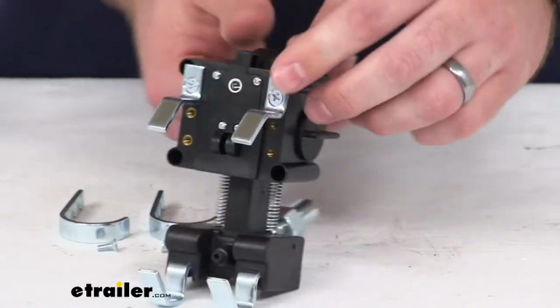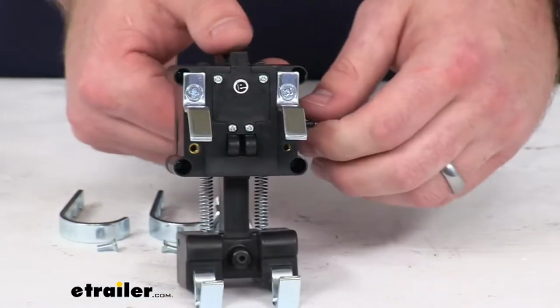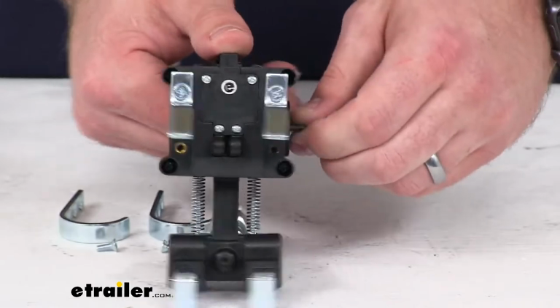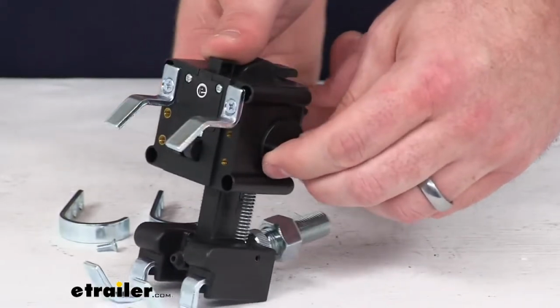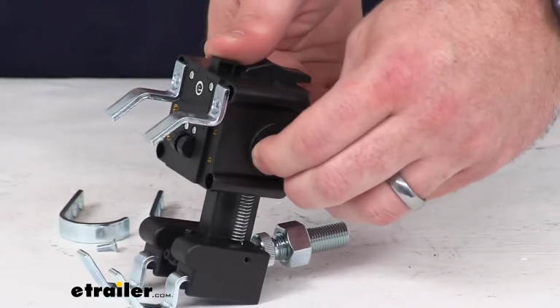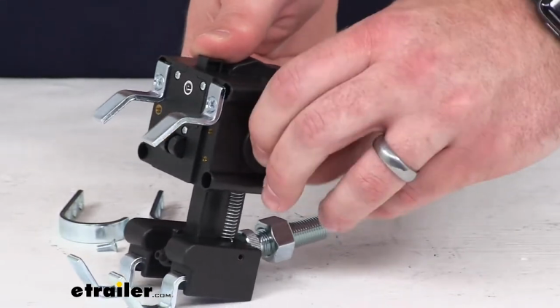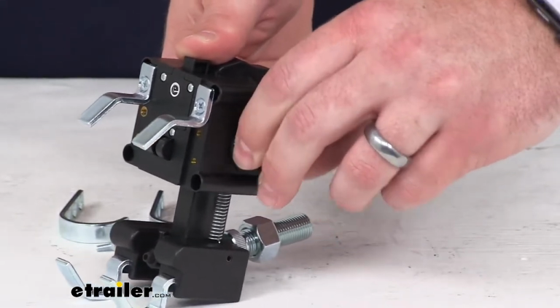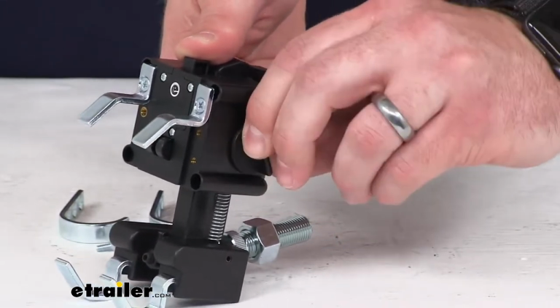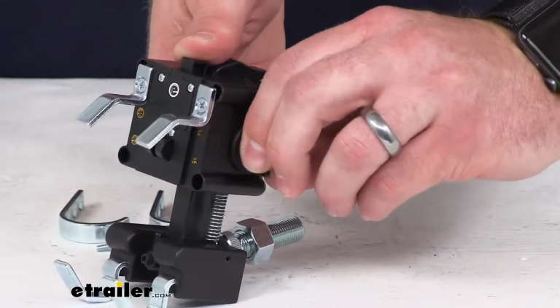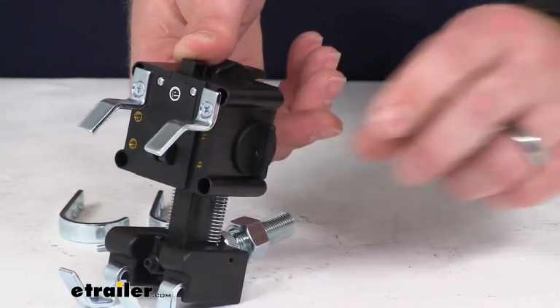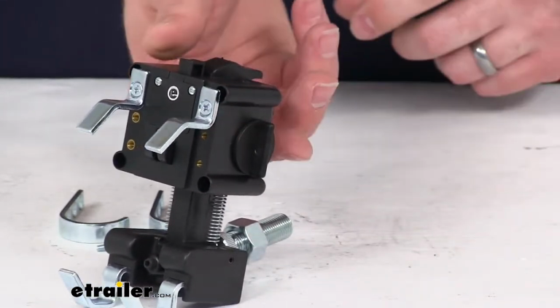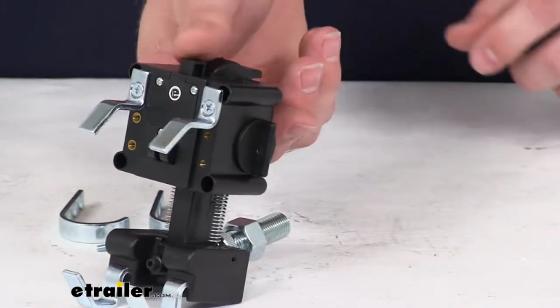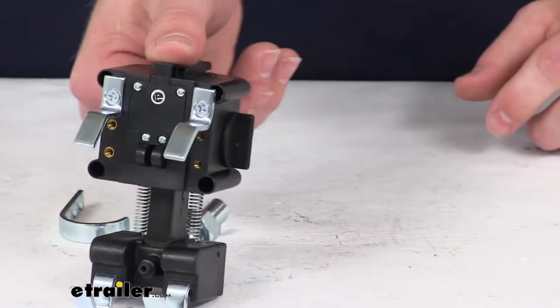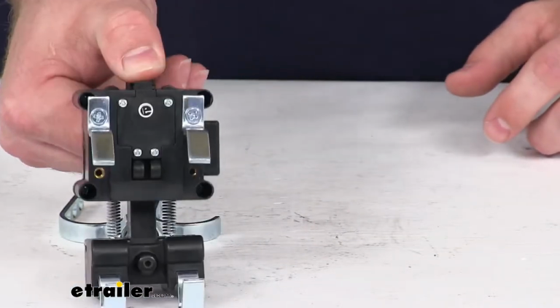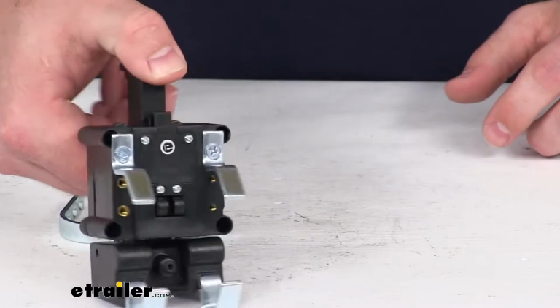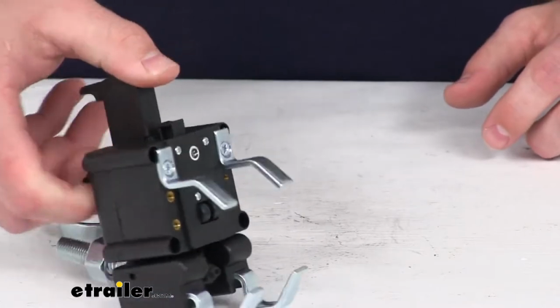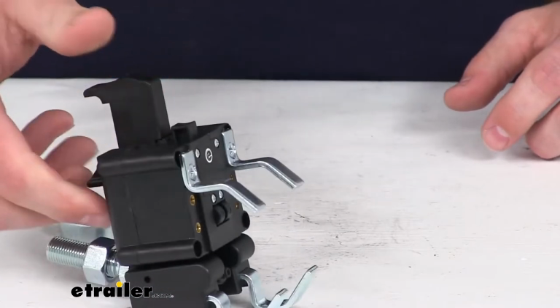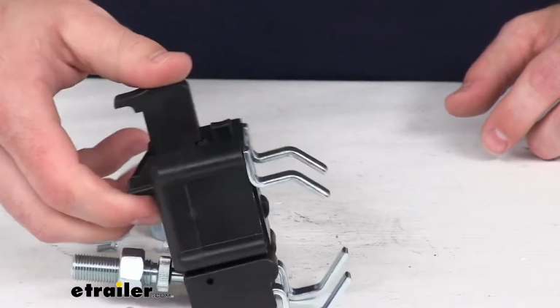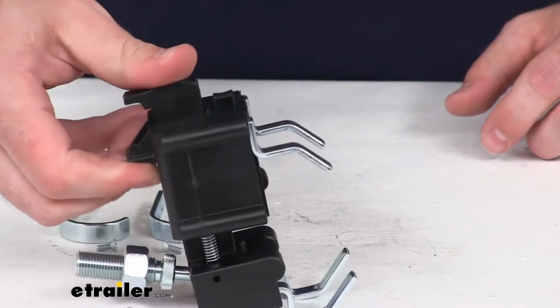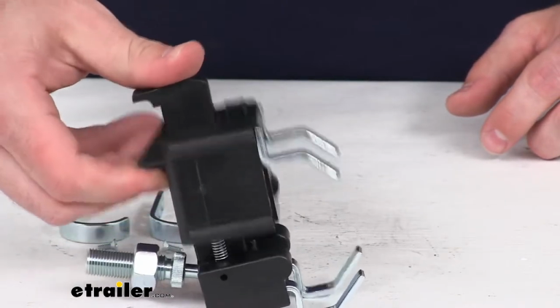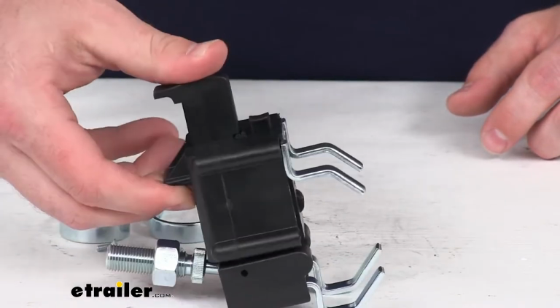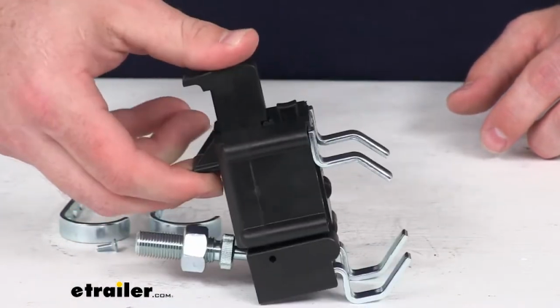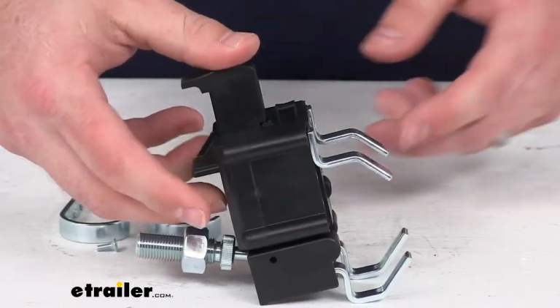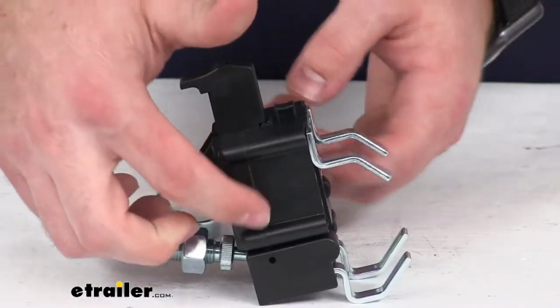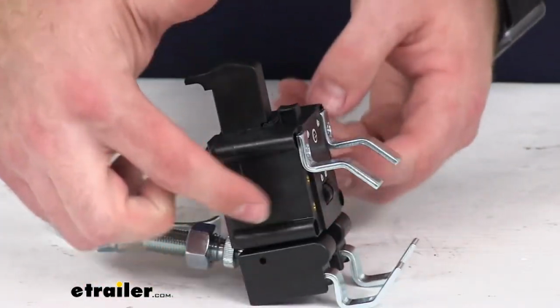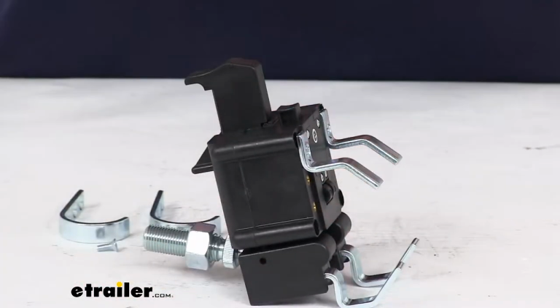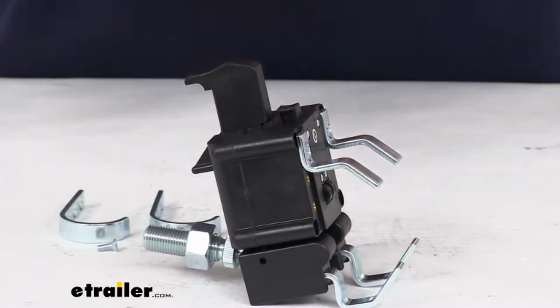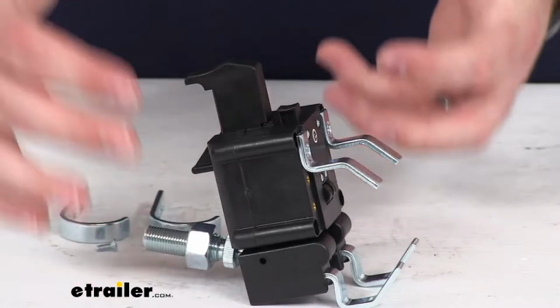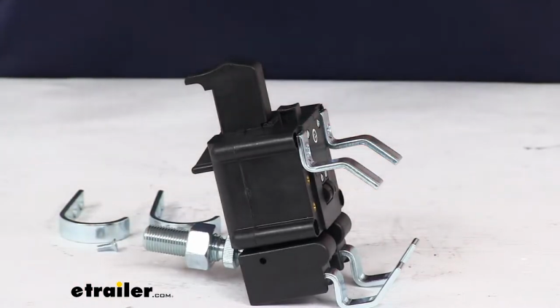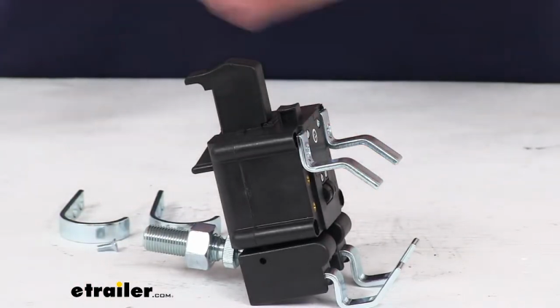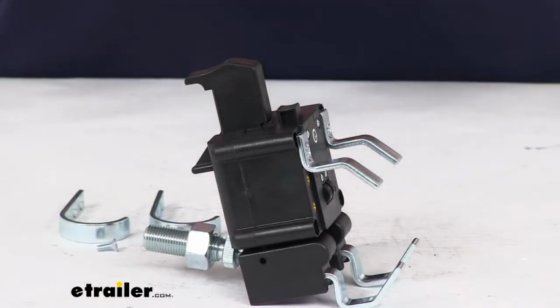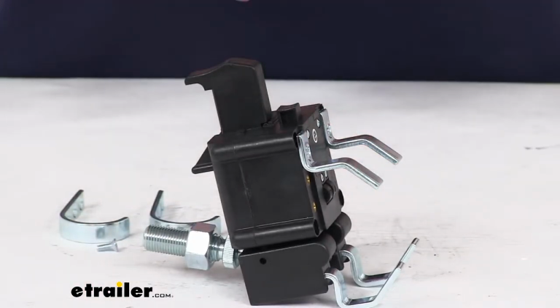it won't collapse on you. It will release, rotate back into that vertical position, and then you can push that button and the spring-loaded functionality will allow it to retract again.